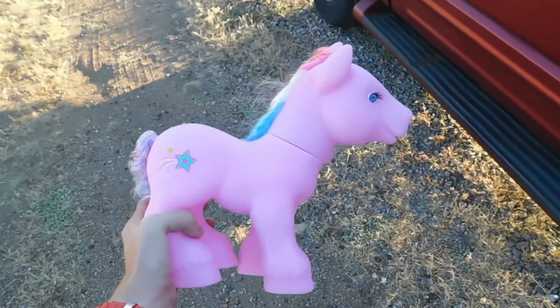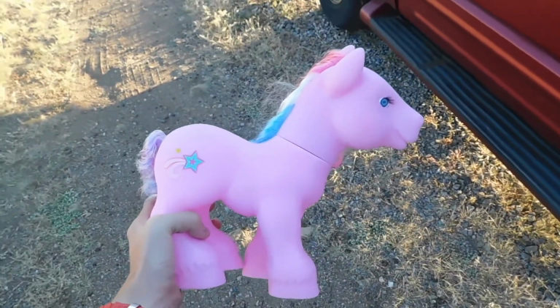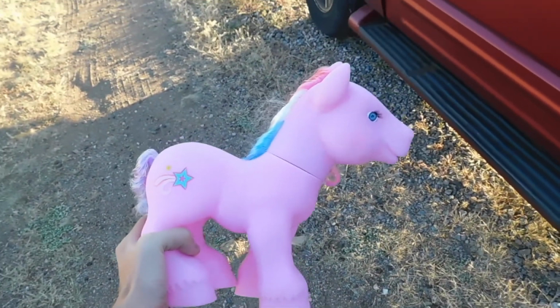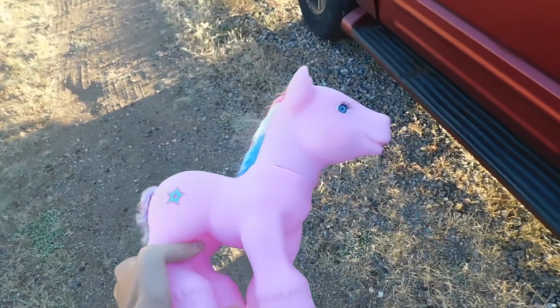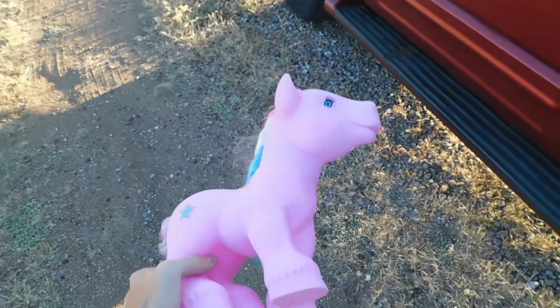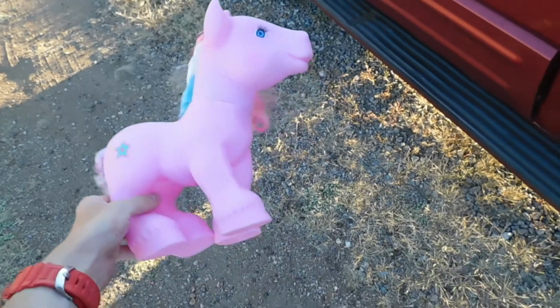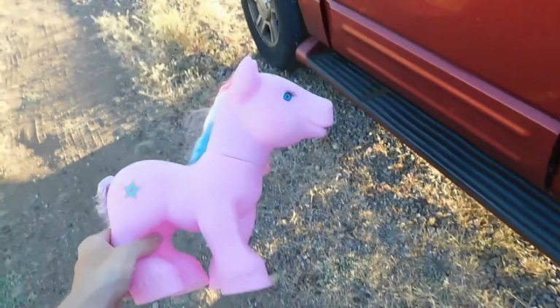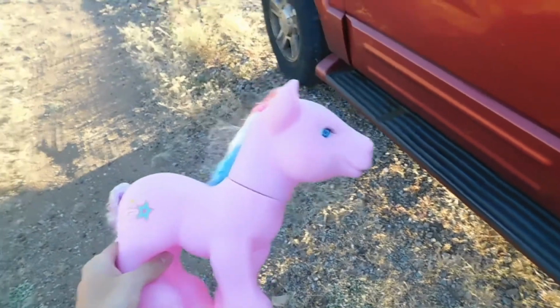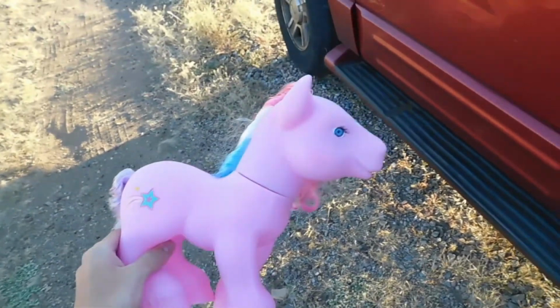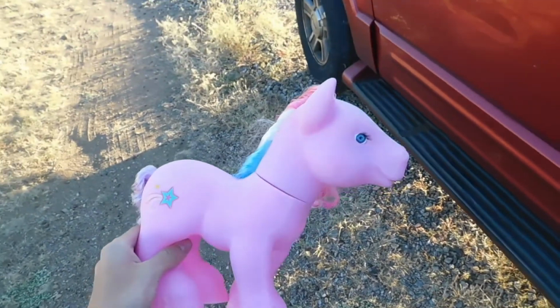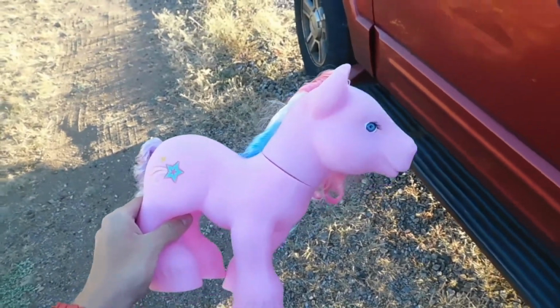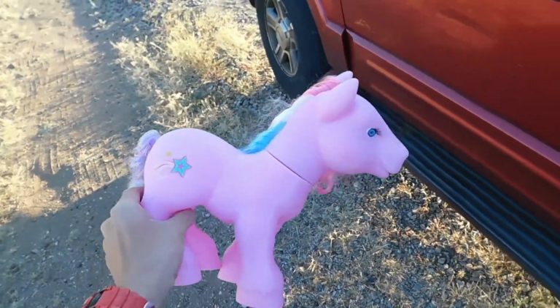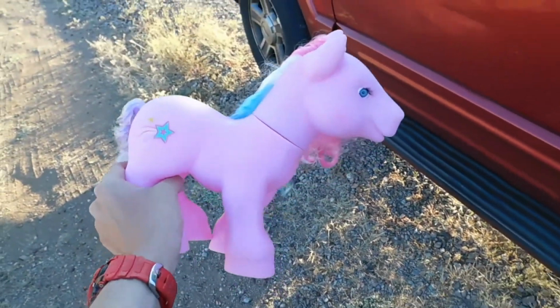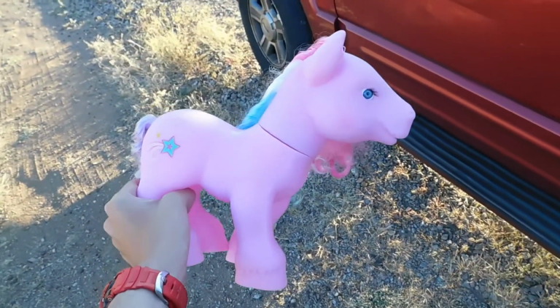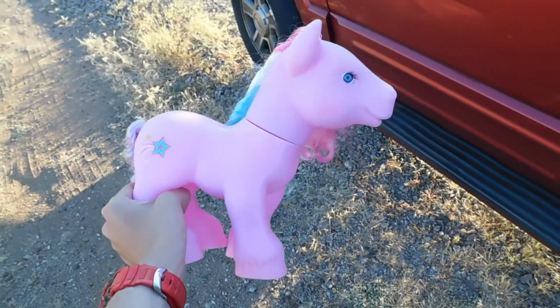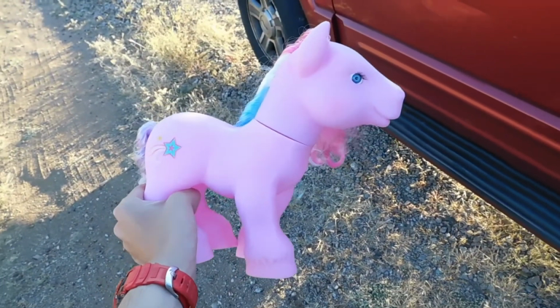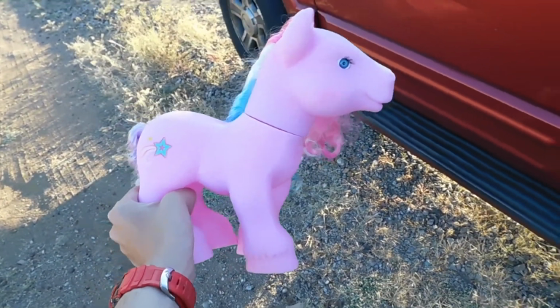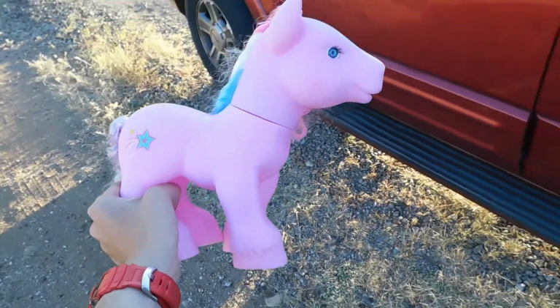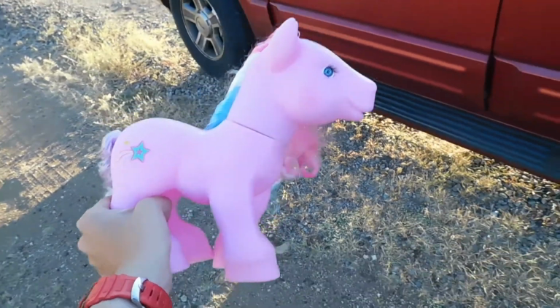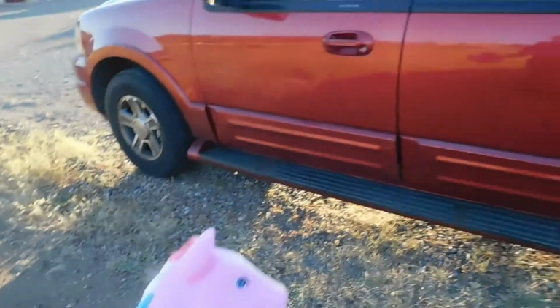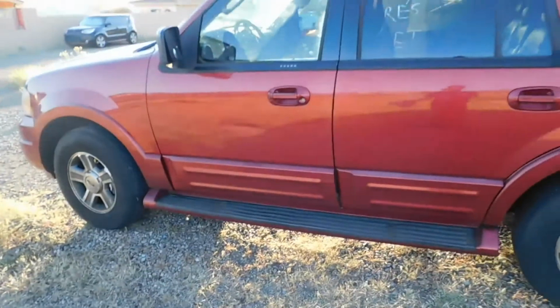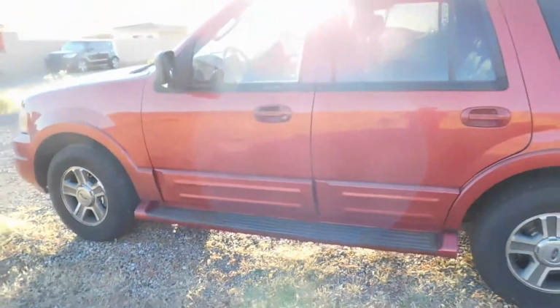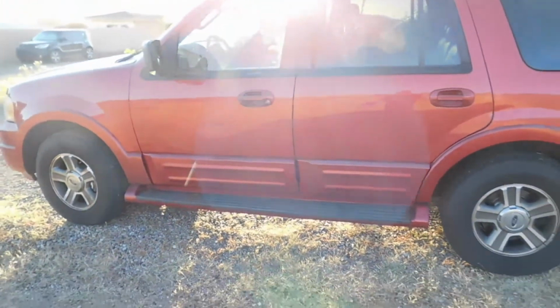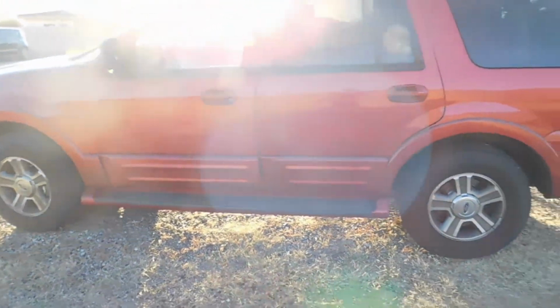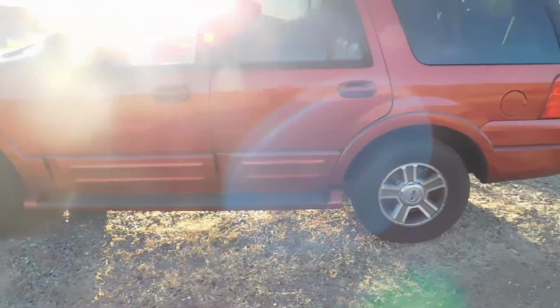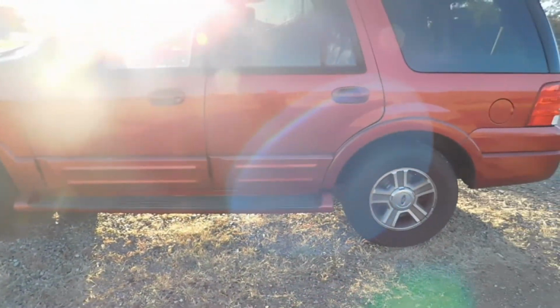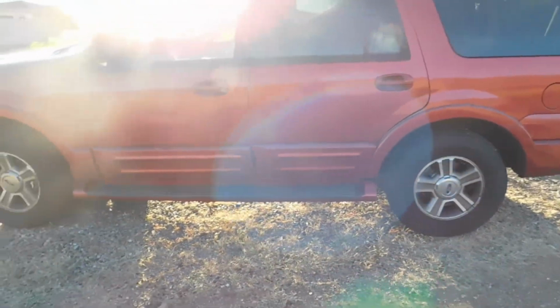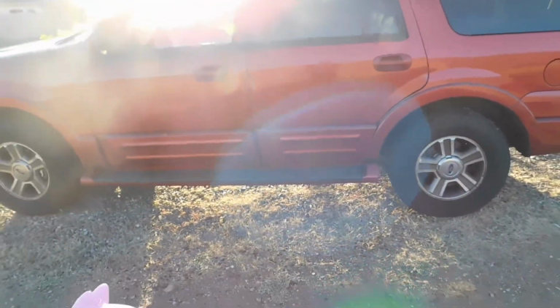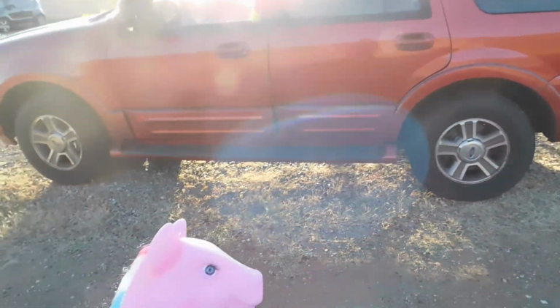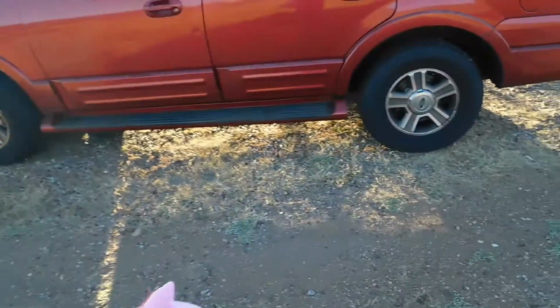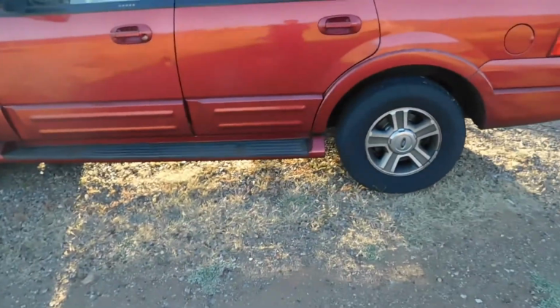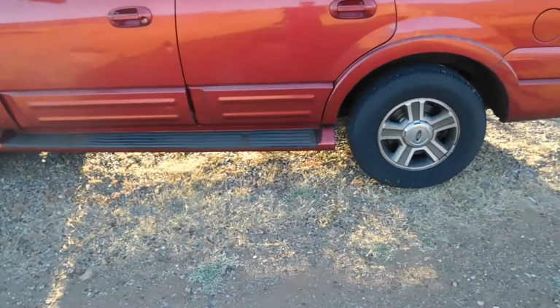I'm starting a new tradition with this series. What do you think will win — this shitty bootleg My Little Pony toy, or this Ford Expedition? Let's find out.